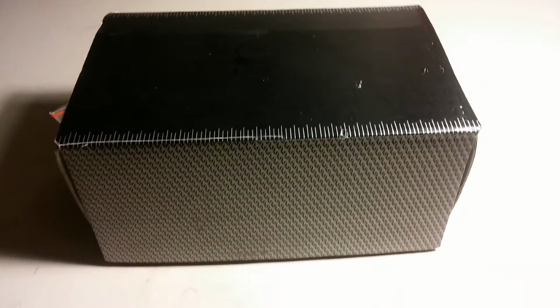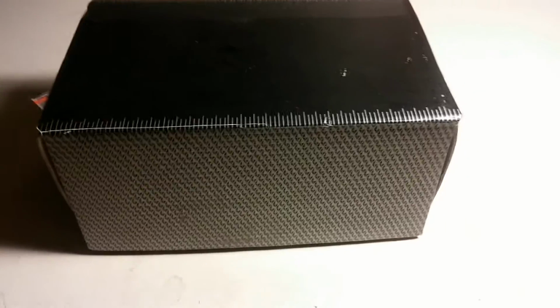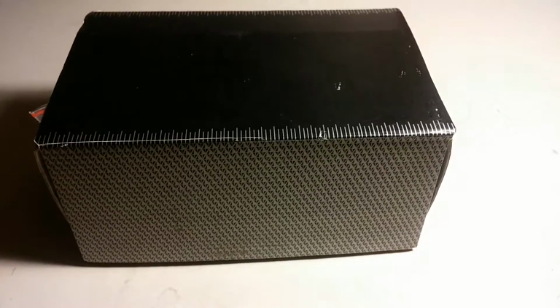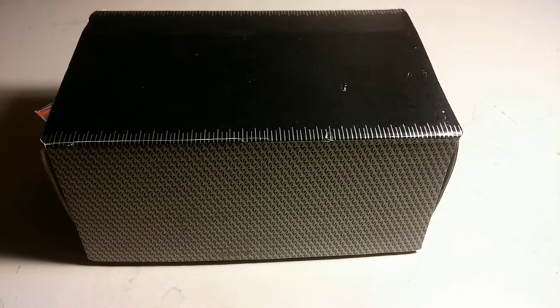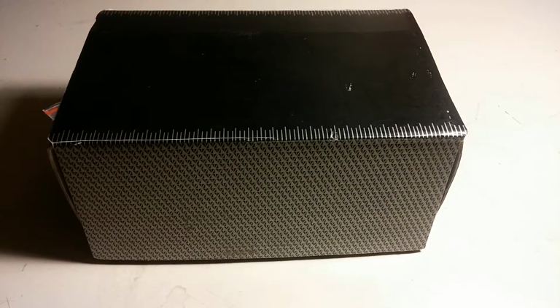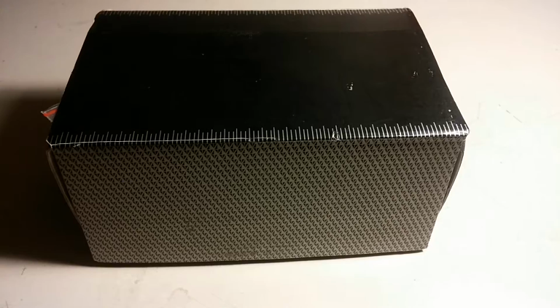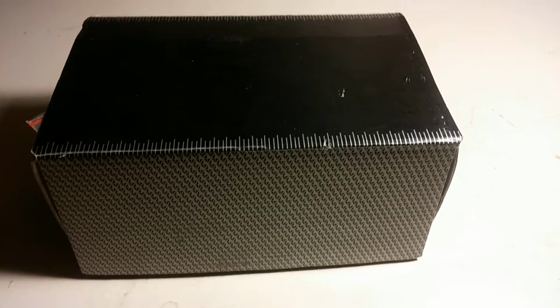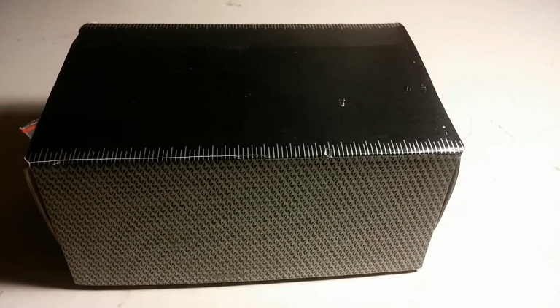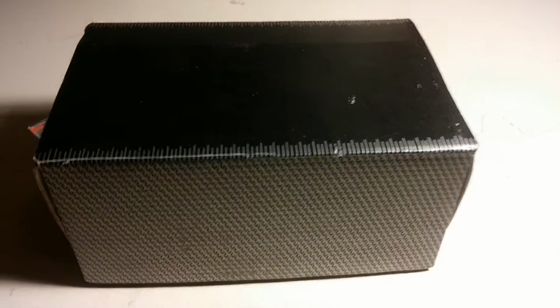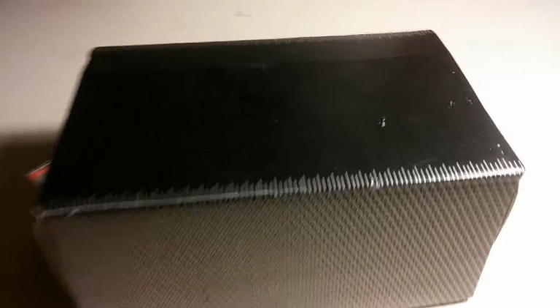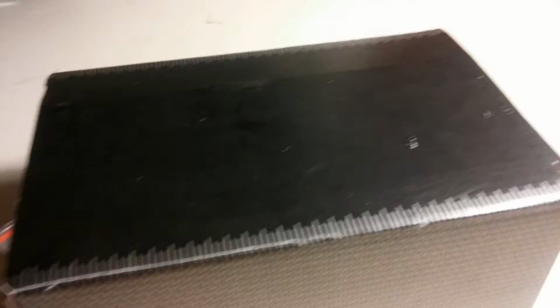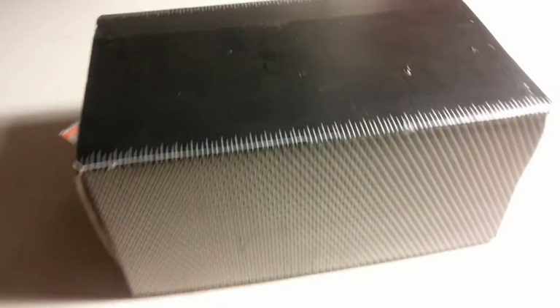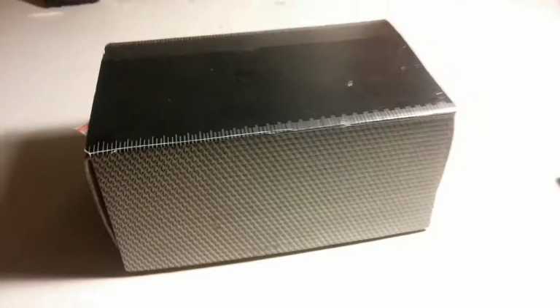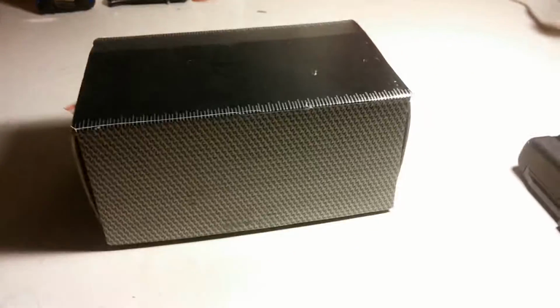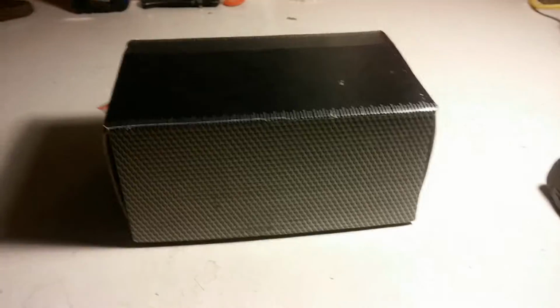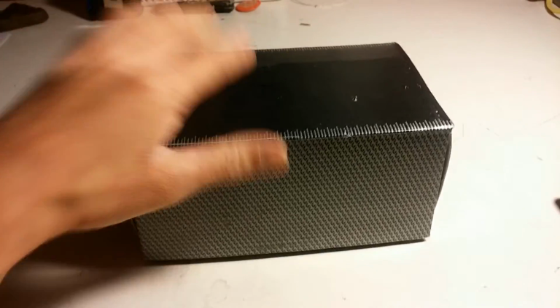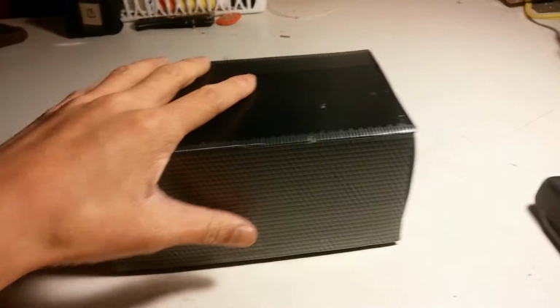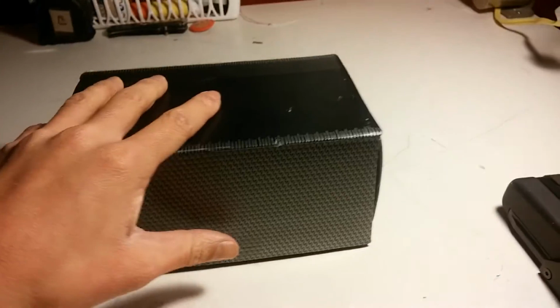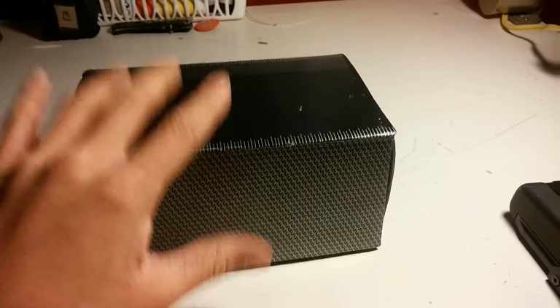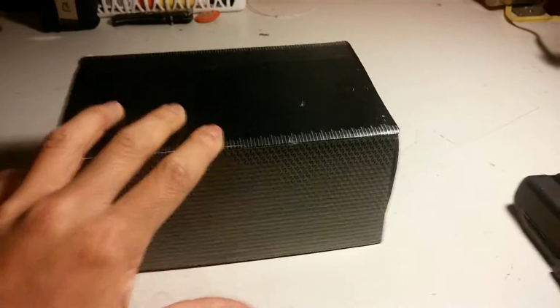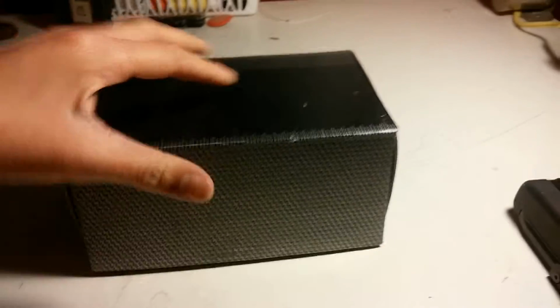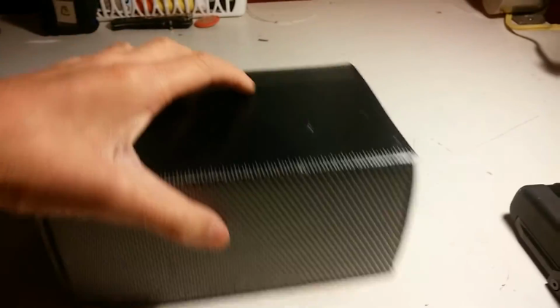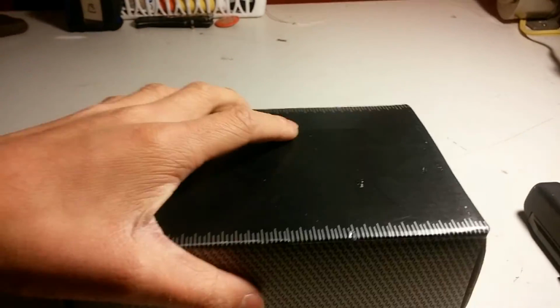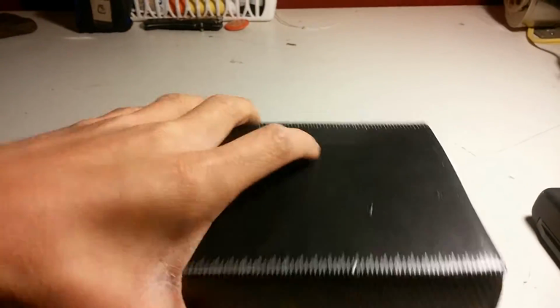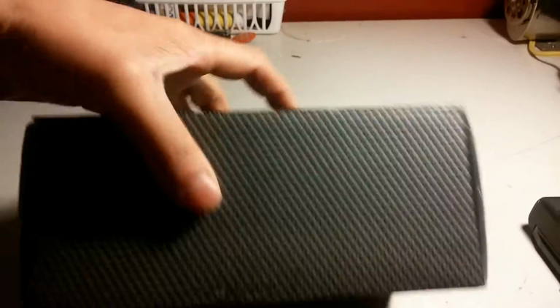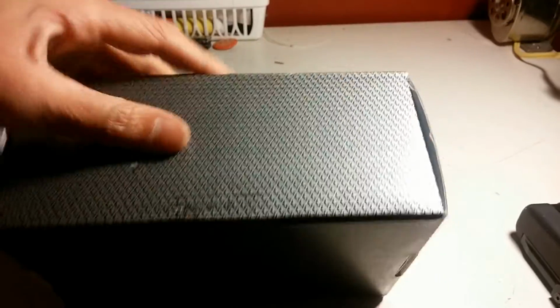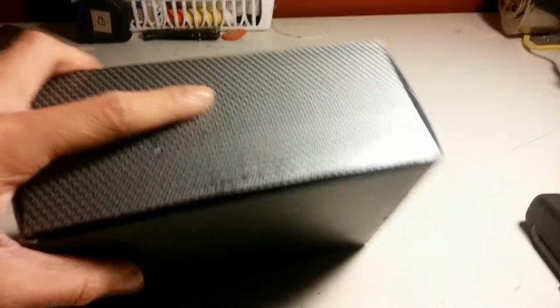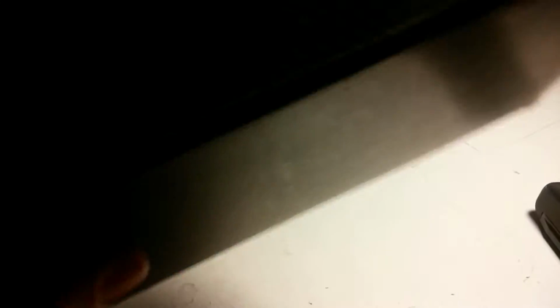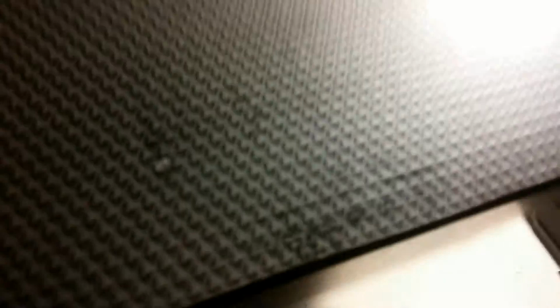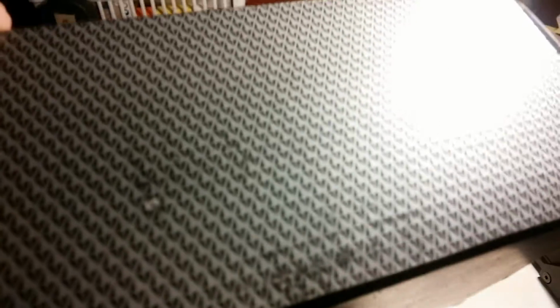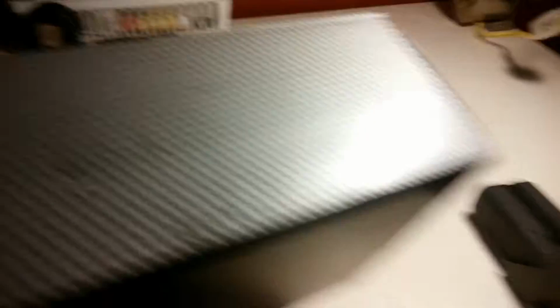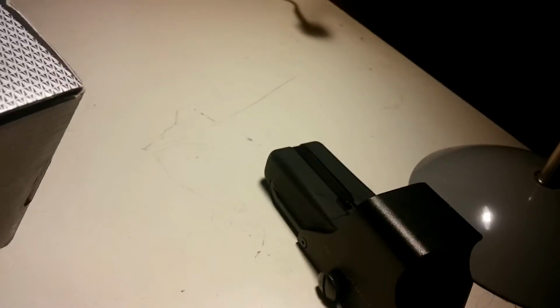It goes for $85, it is one of the best red dot sights I've seen and used. It is the Replica 552.